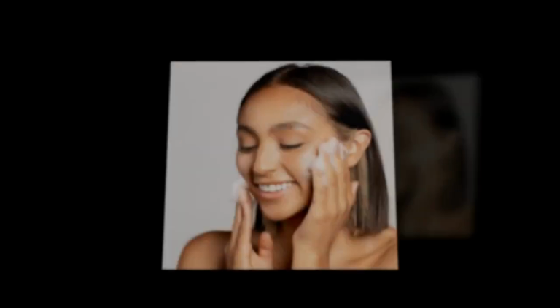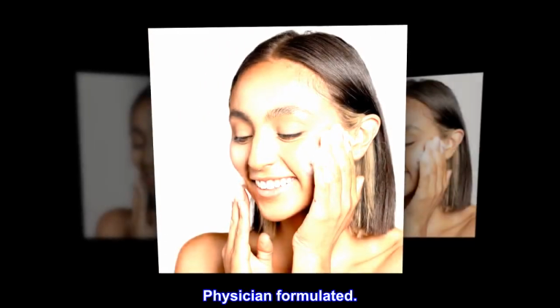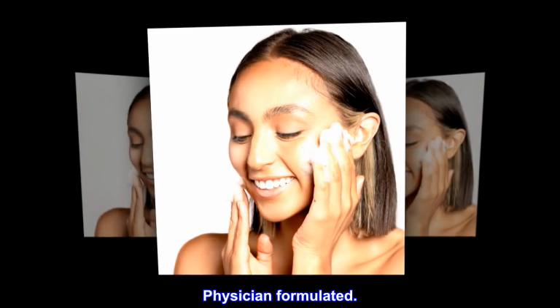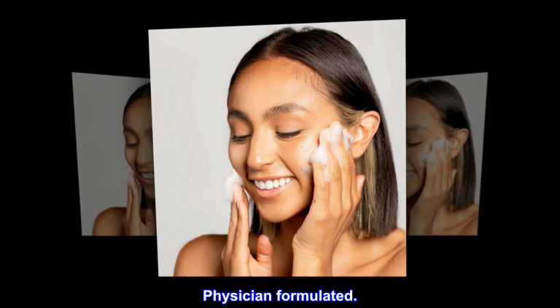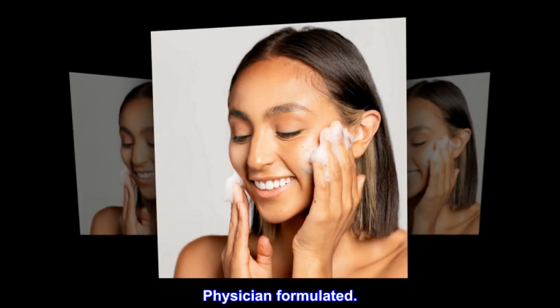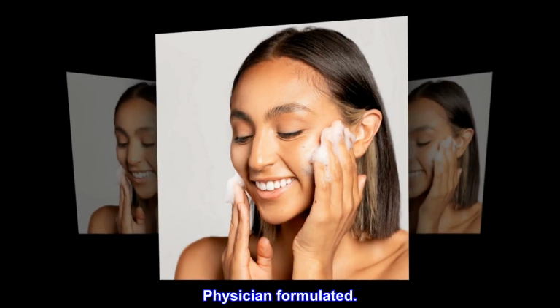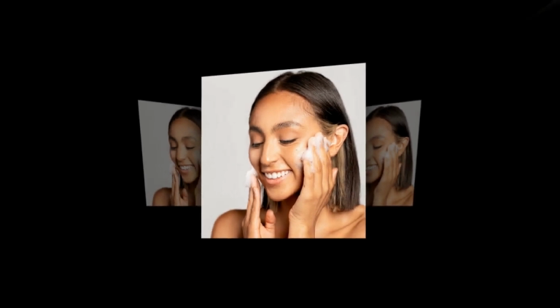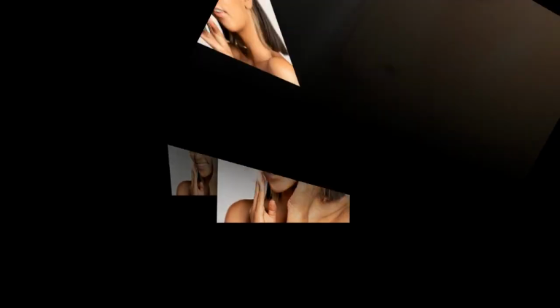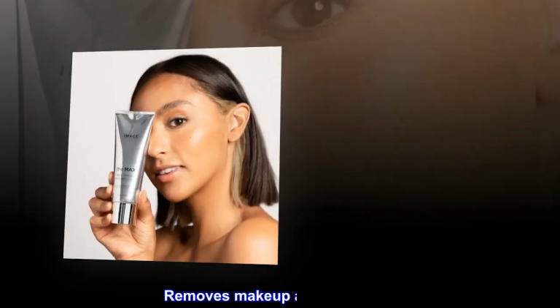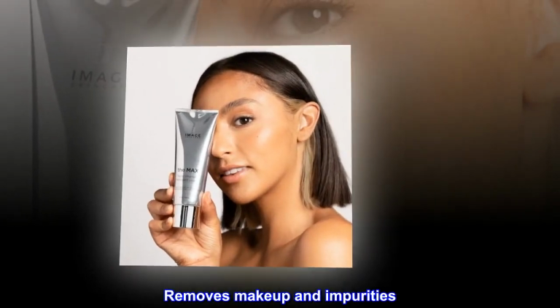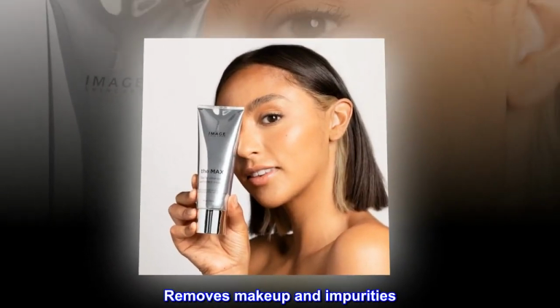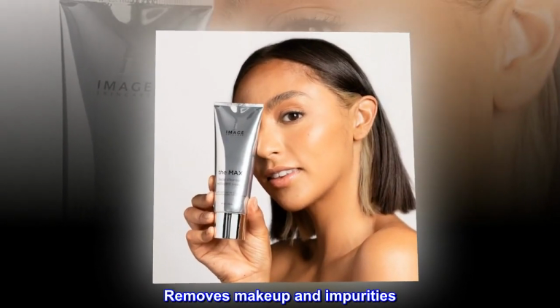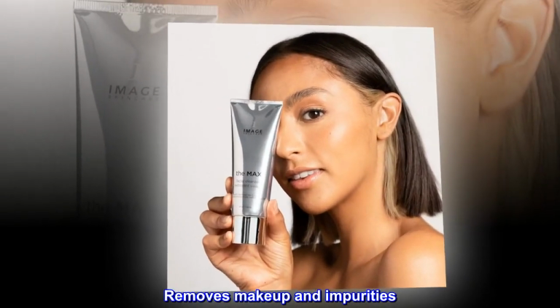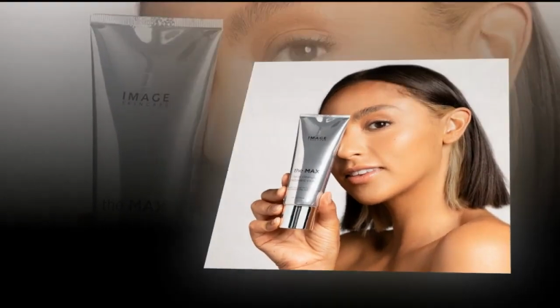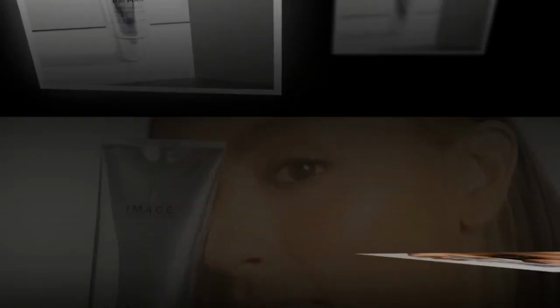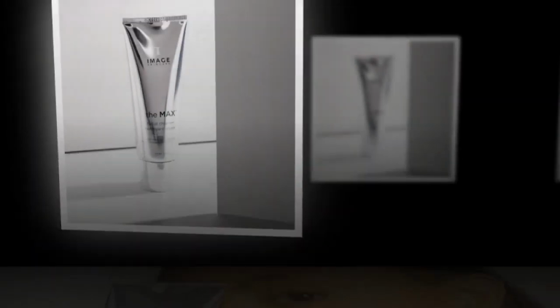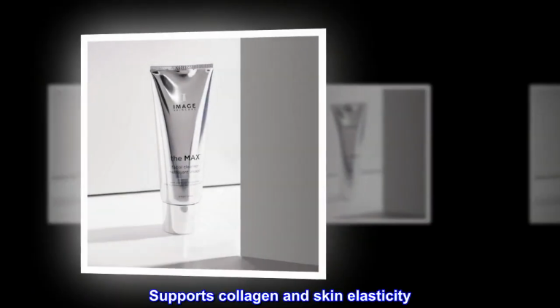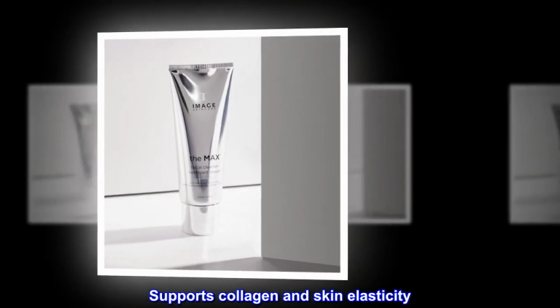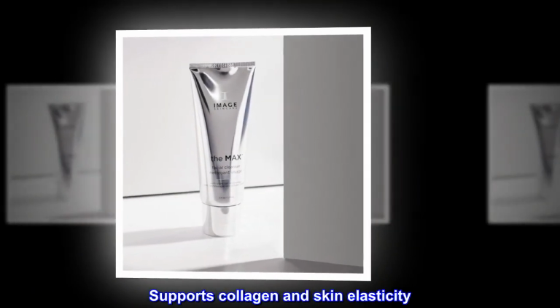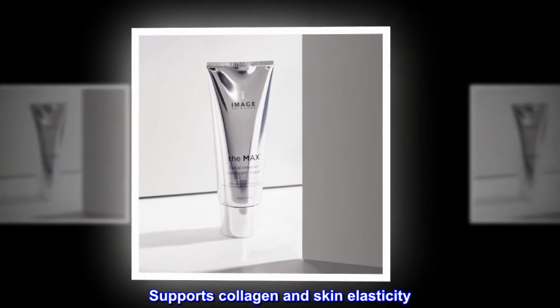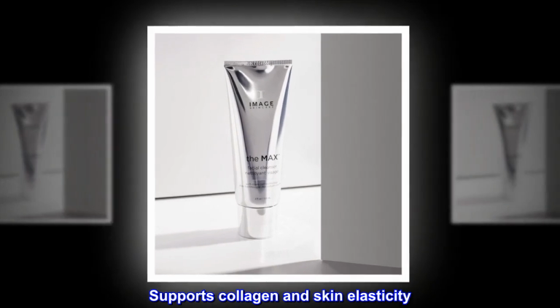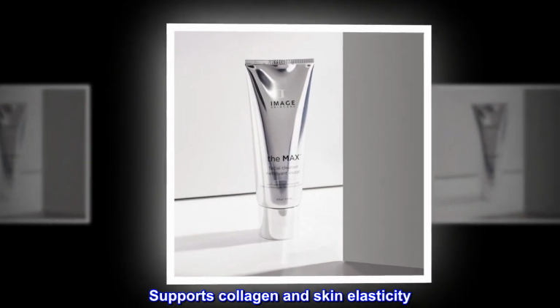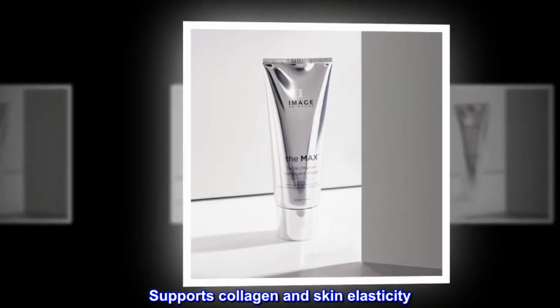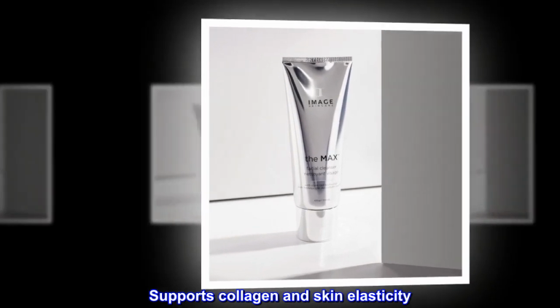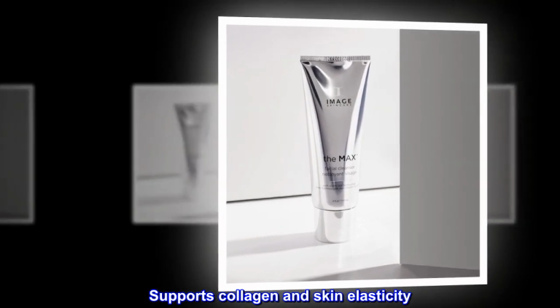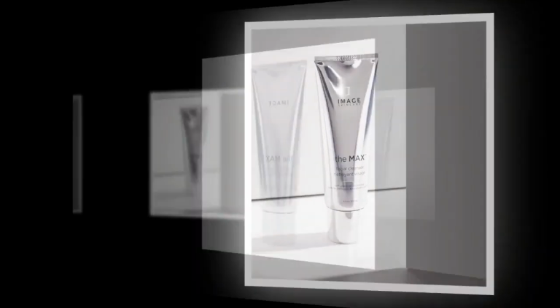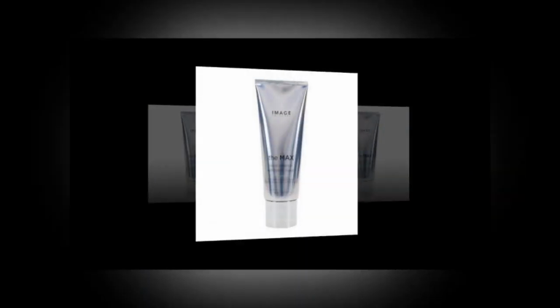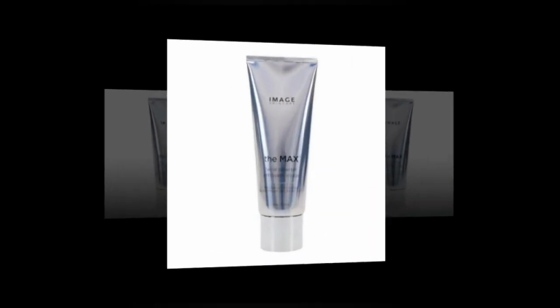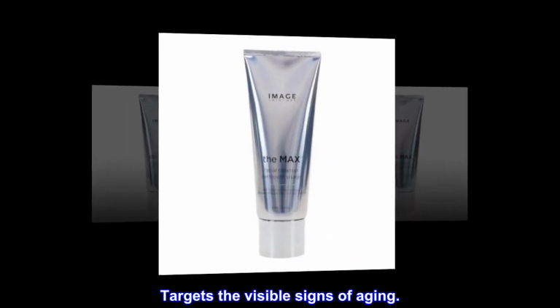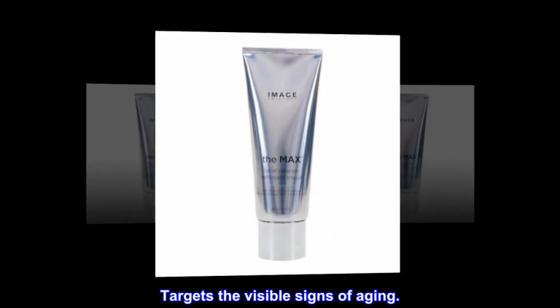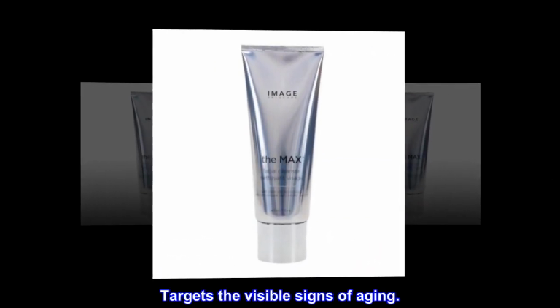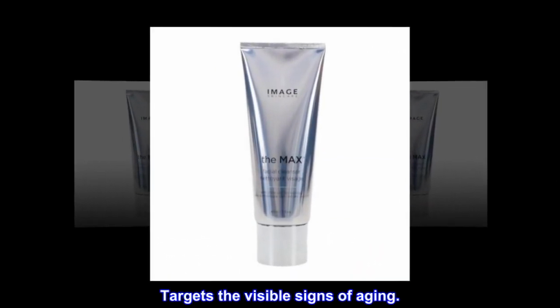Physician formulated. Removes makeup and impurities. Supports collagen and skin elasticity. Targets the visible signs of aging.